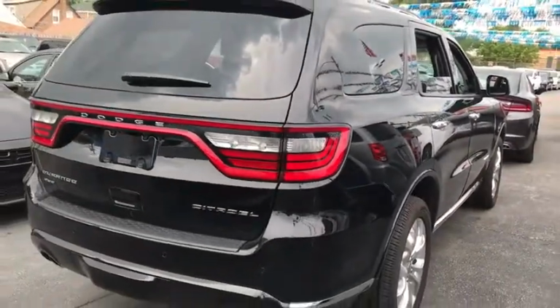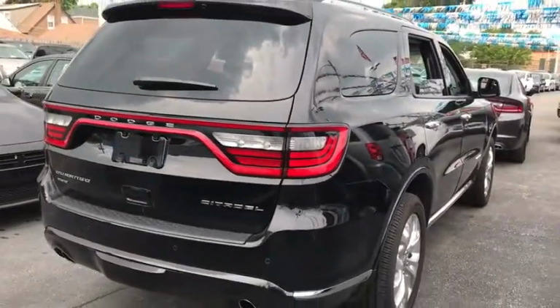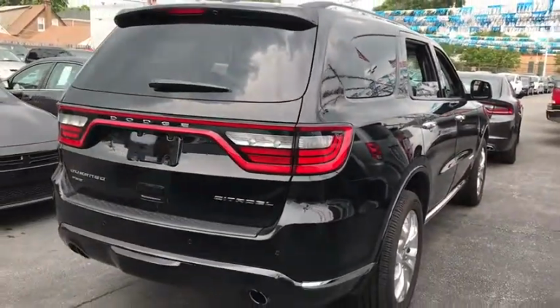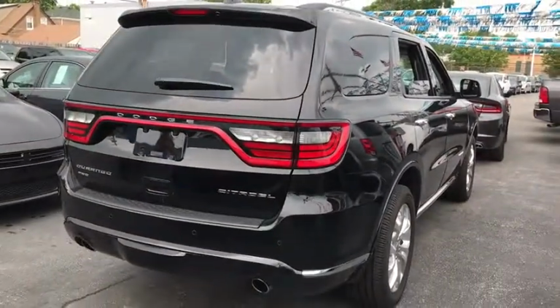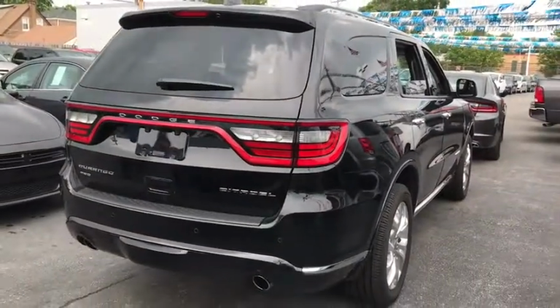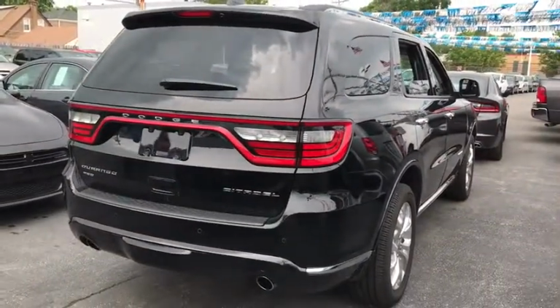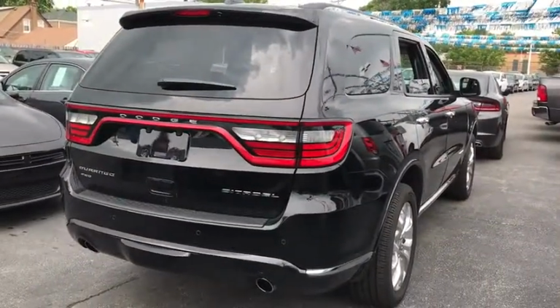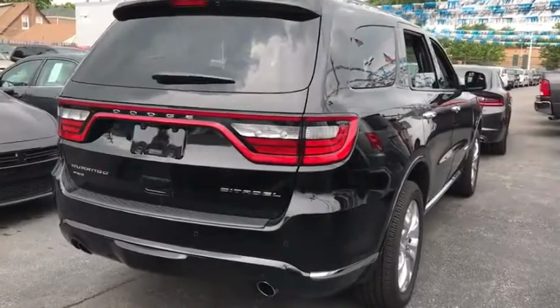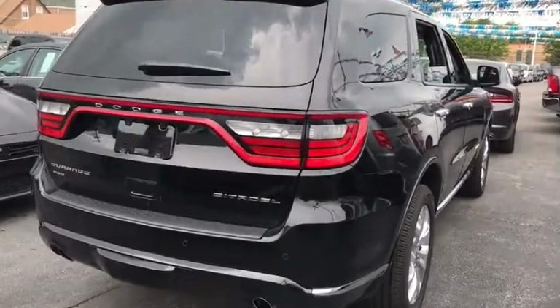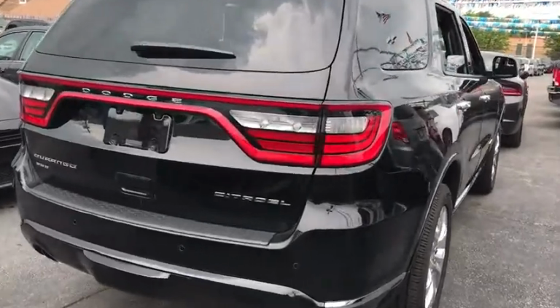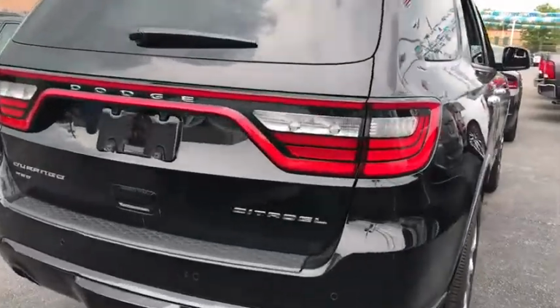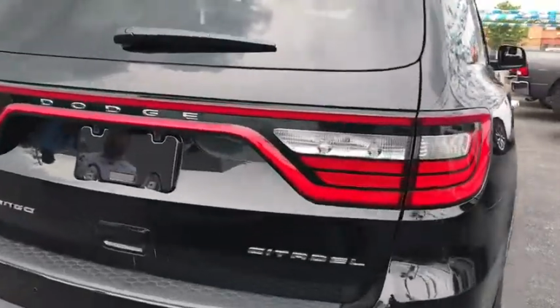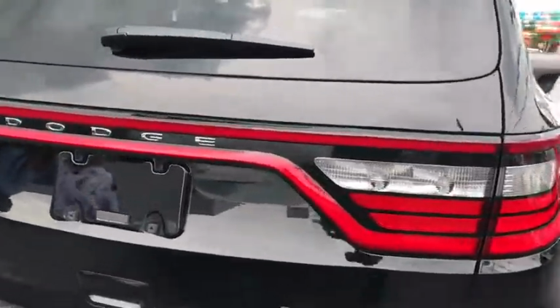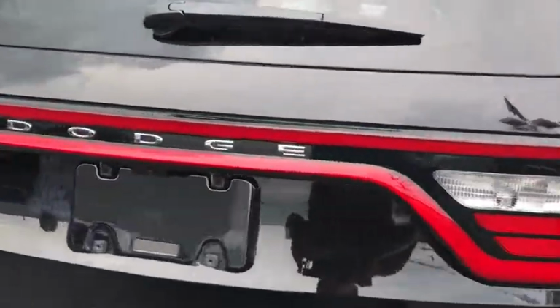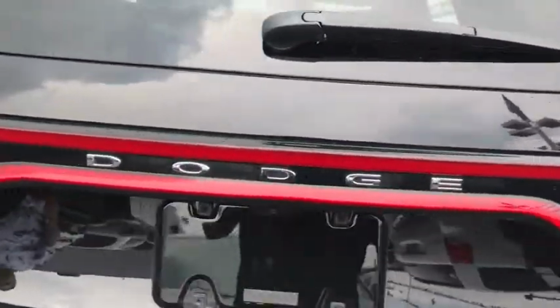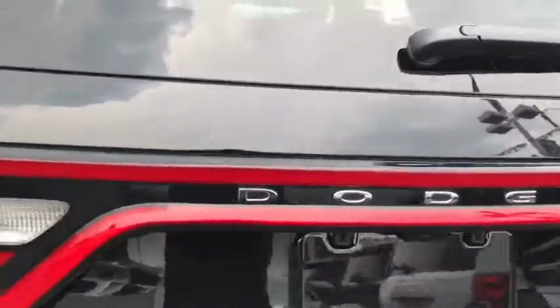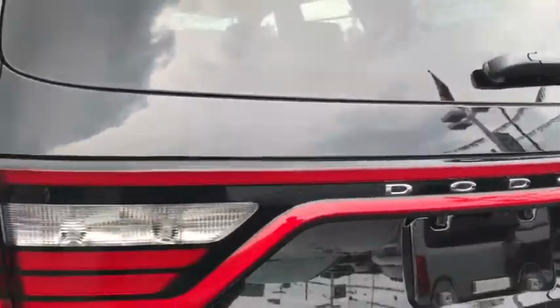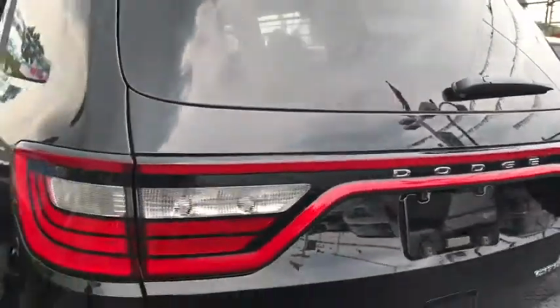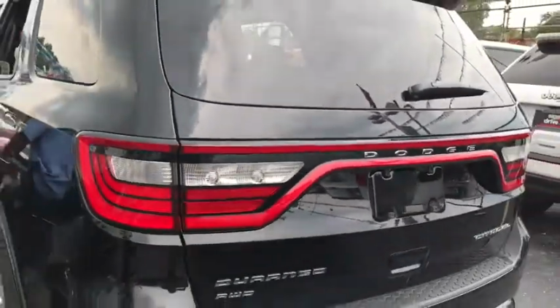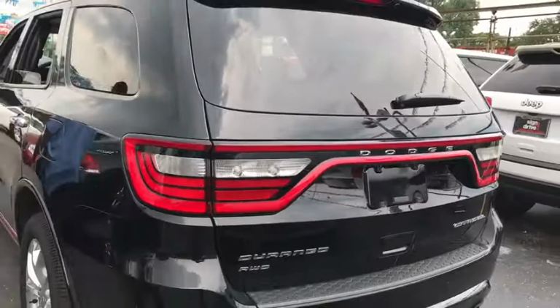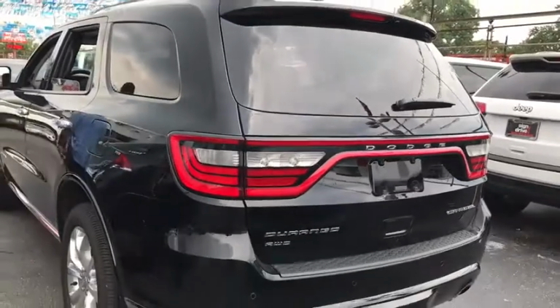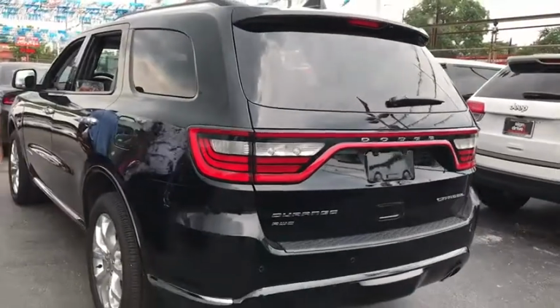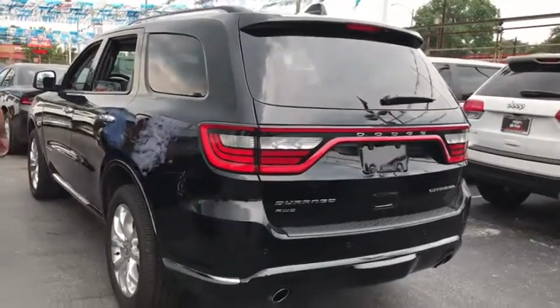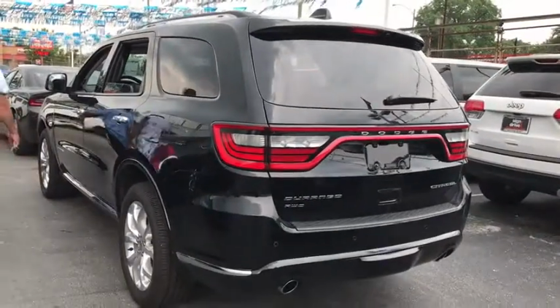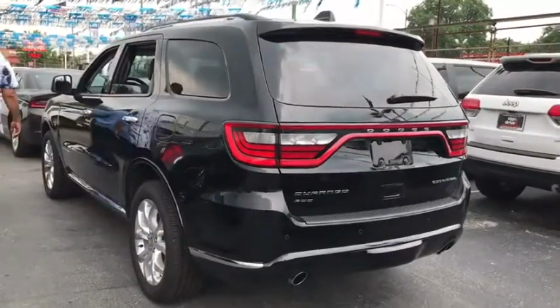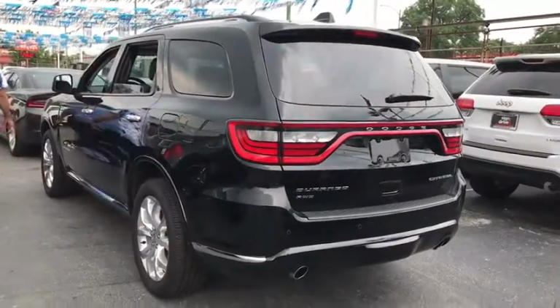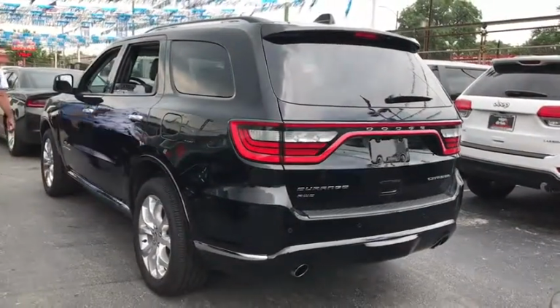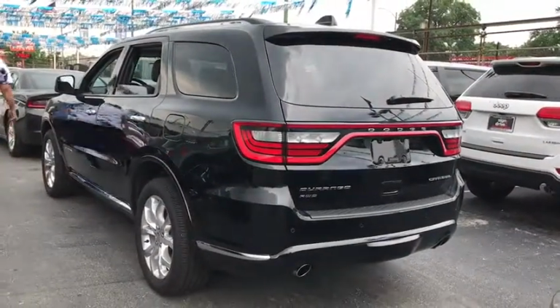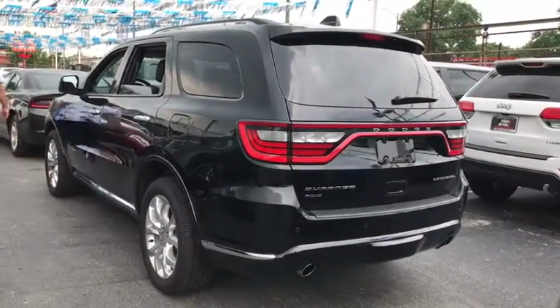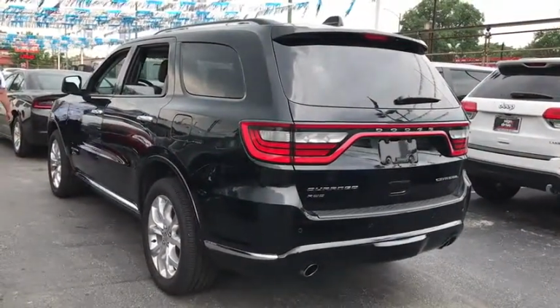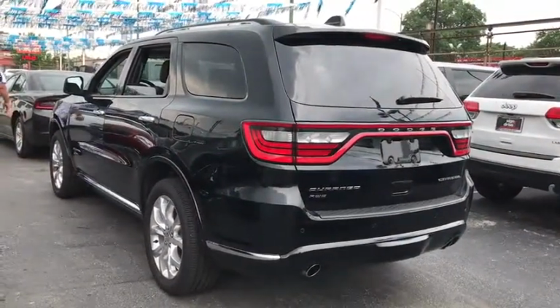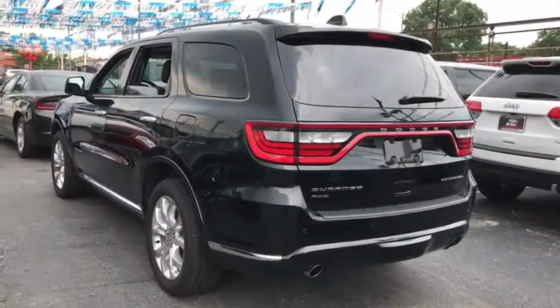Here are some of this vehicle's great options: stability control, anti-lock braking system, traction control, remote engine start, steering wheel audio control, keyless entry, power passenger seat, navigation system.